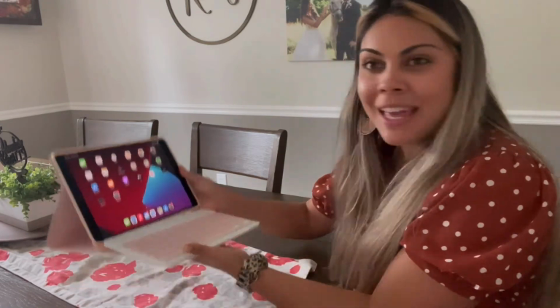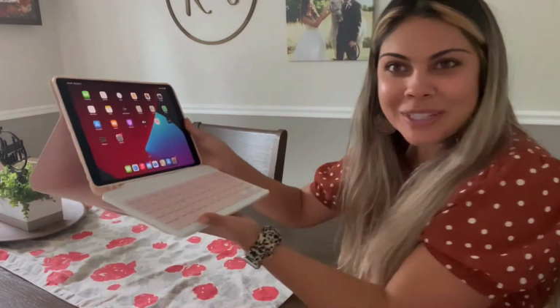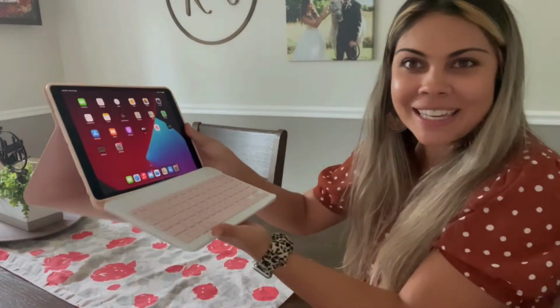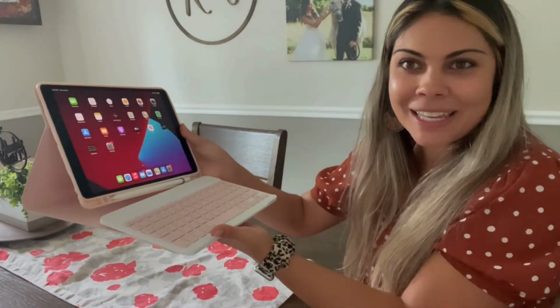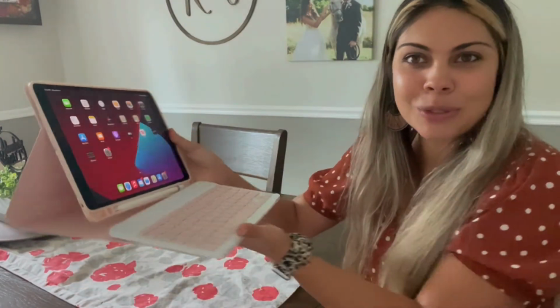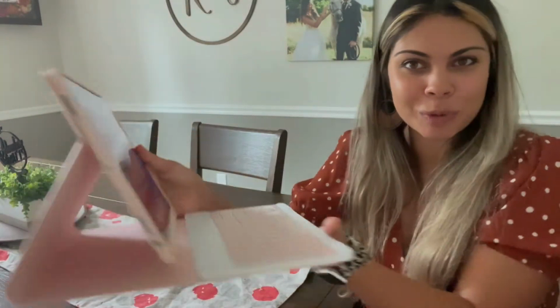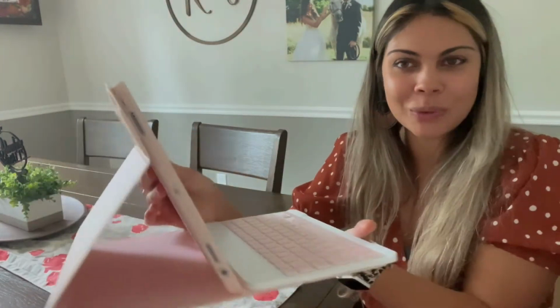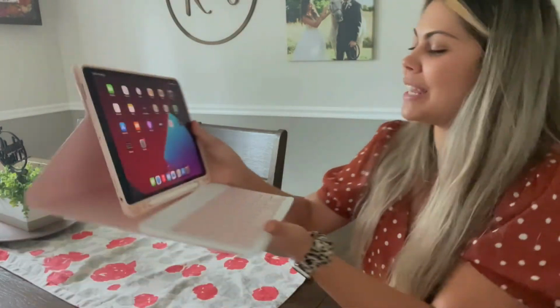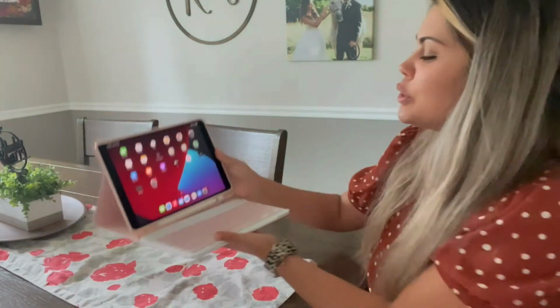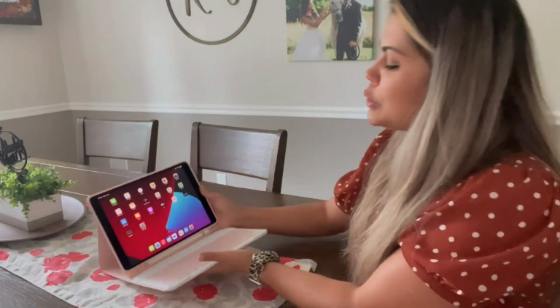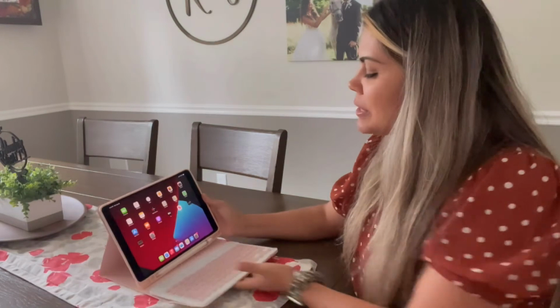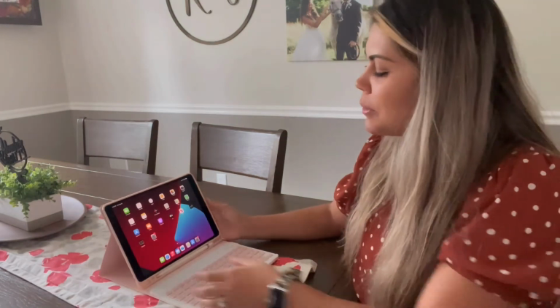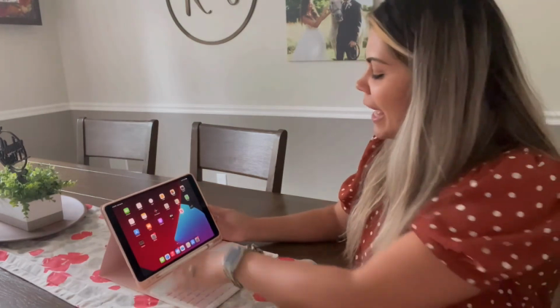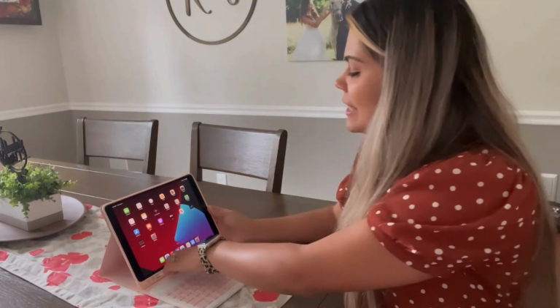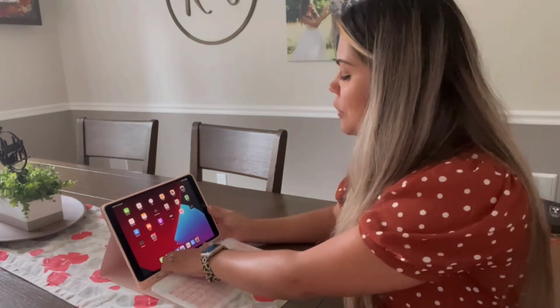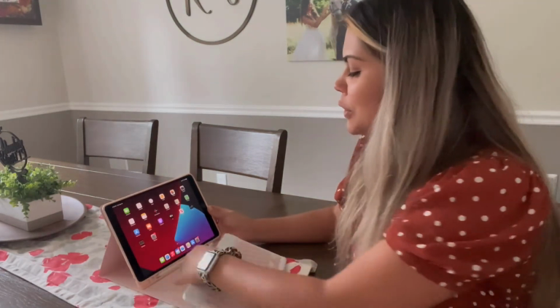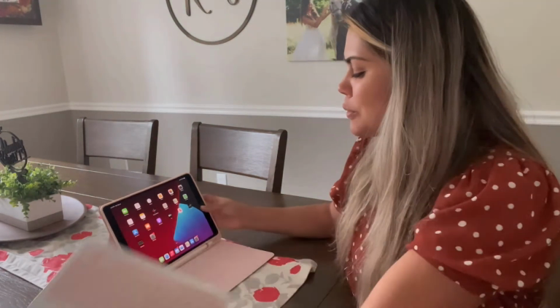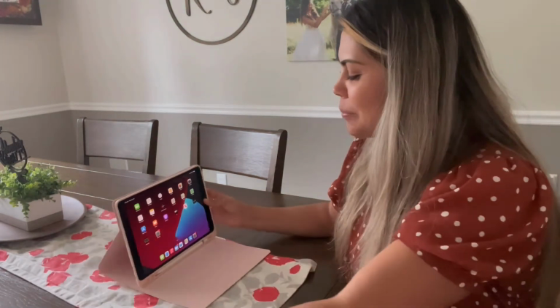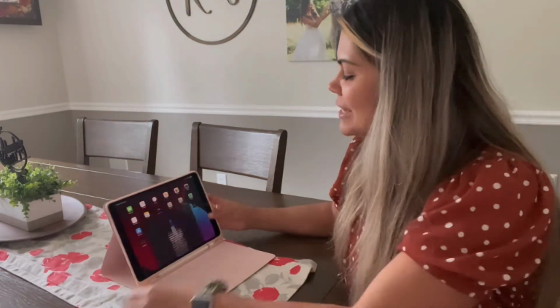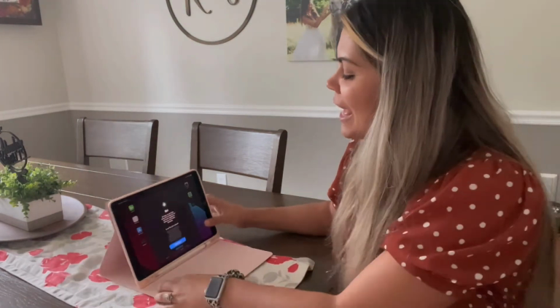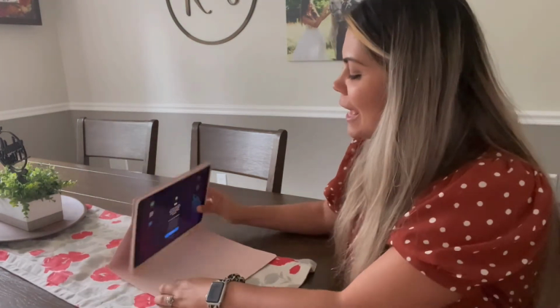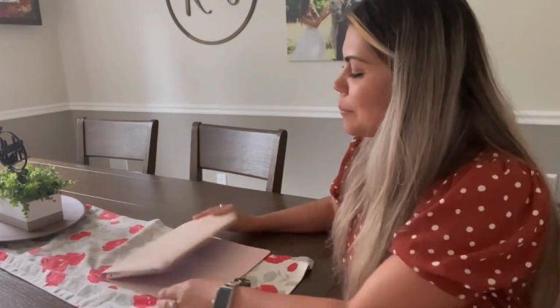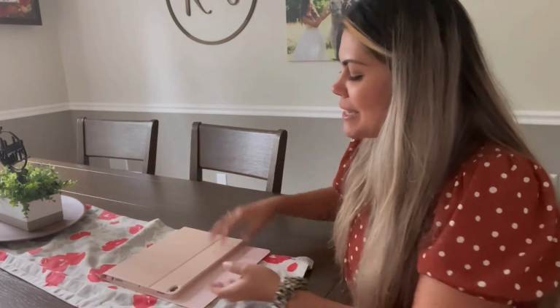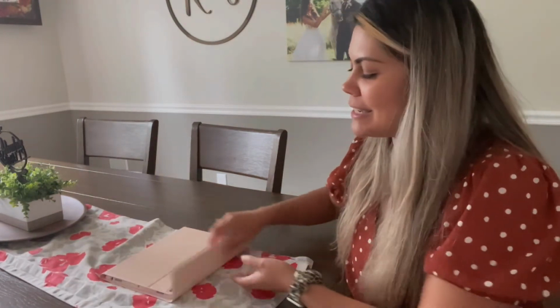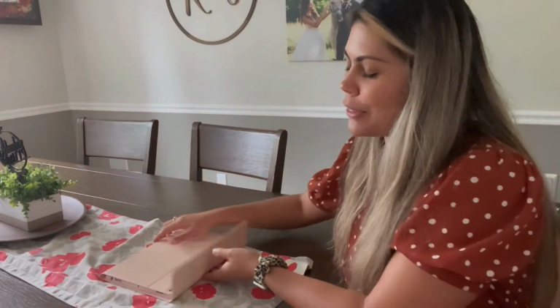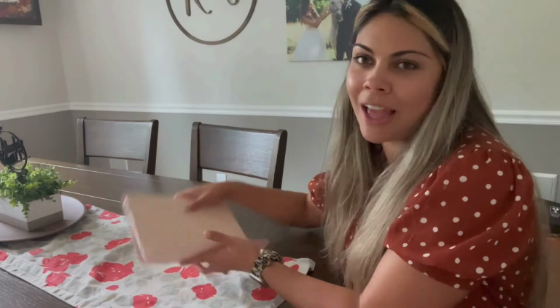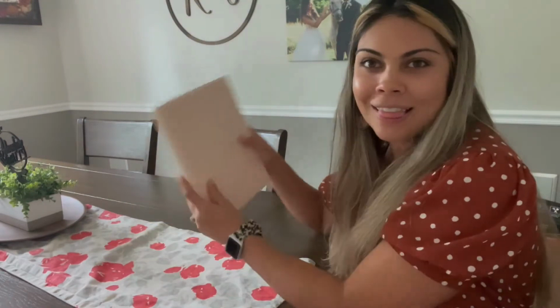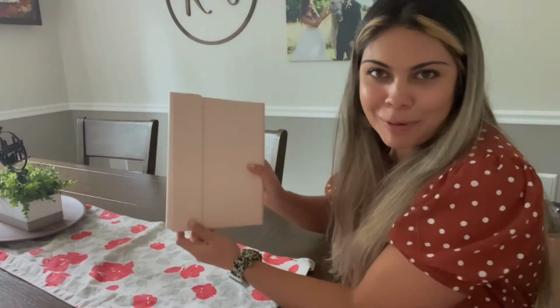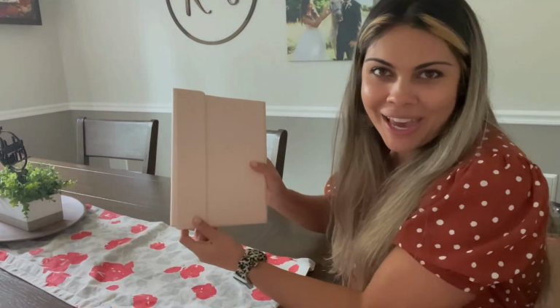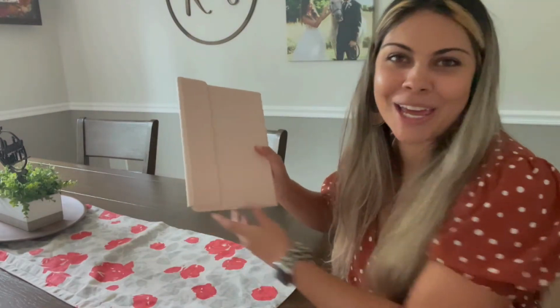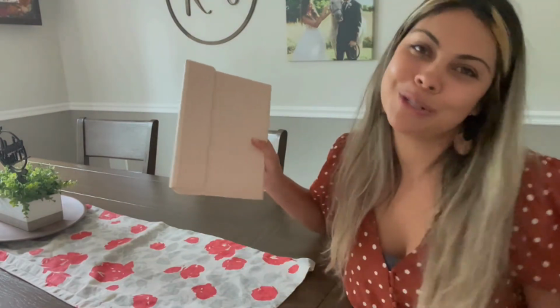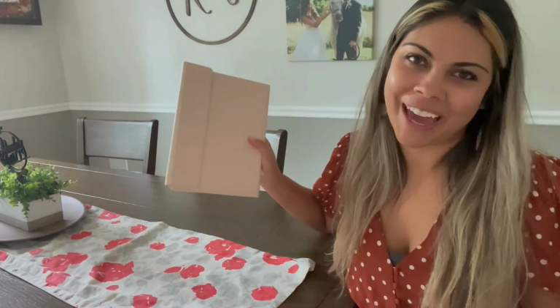As you can see, it is super cute and it's super simple and easy for you to take apart and put together. Let me go ahead and show you how.